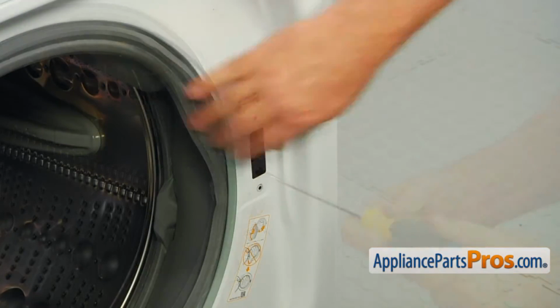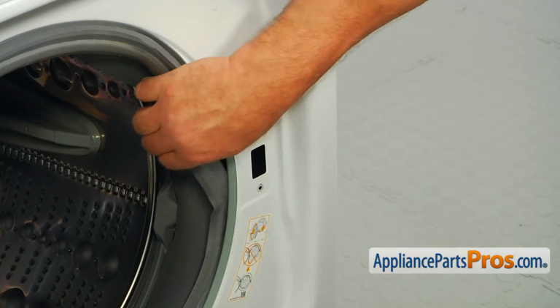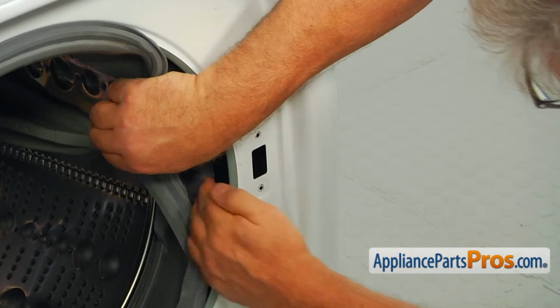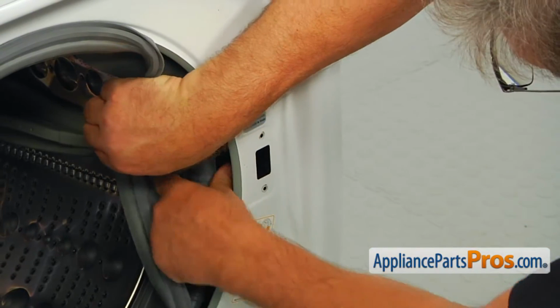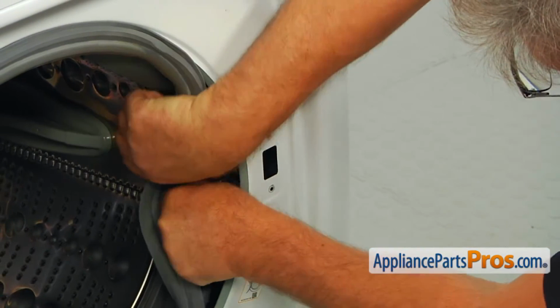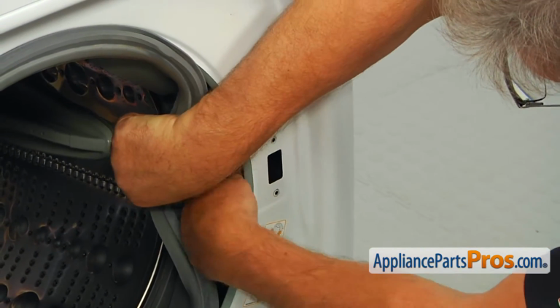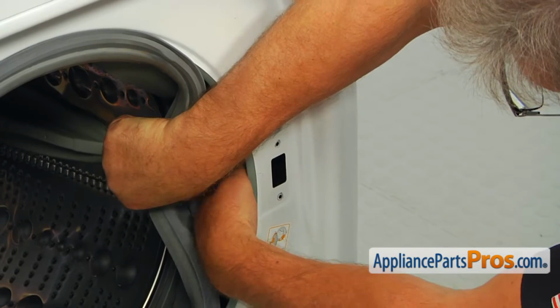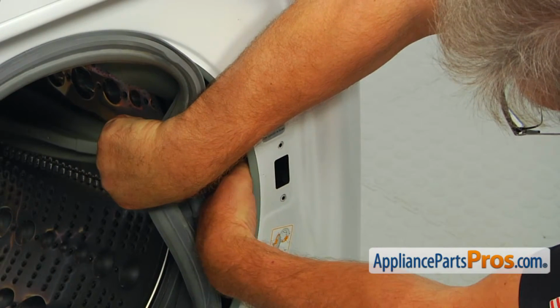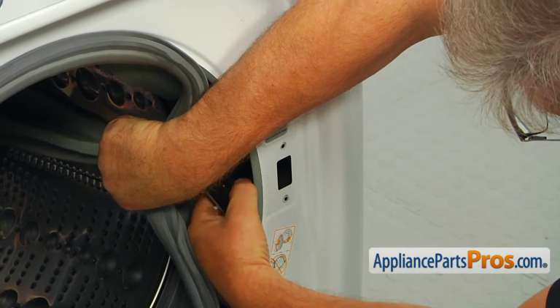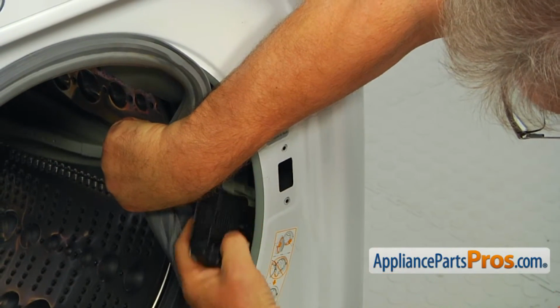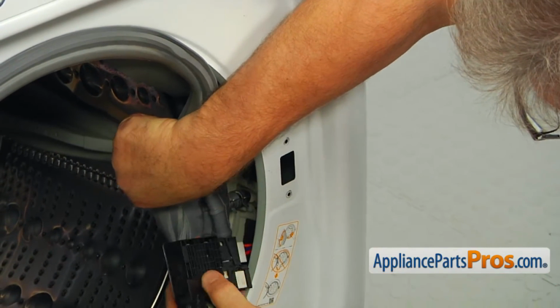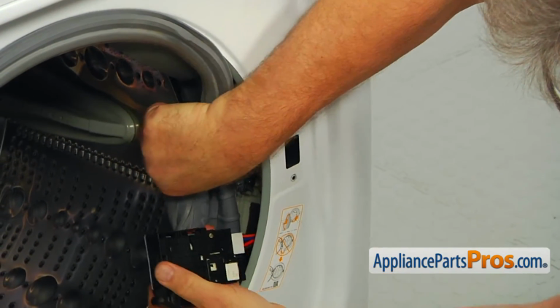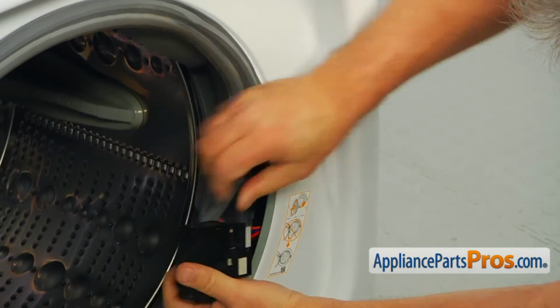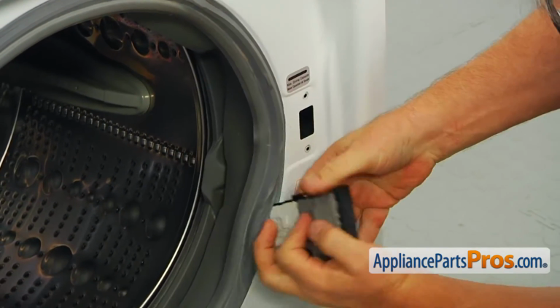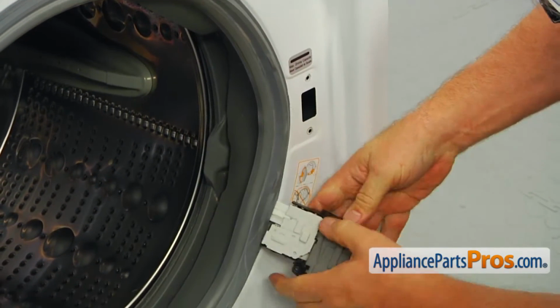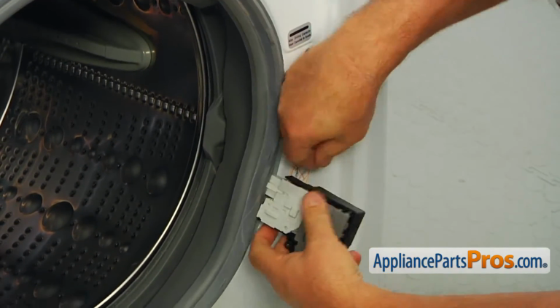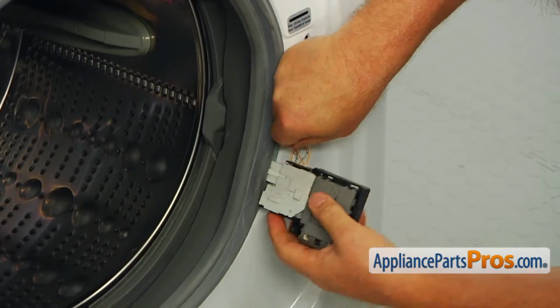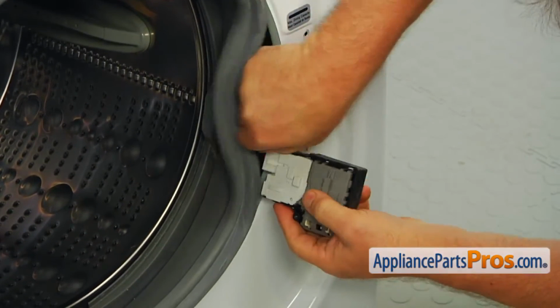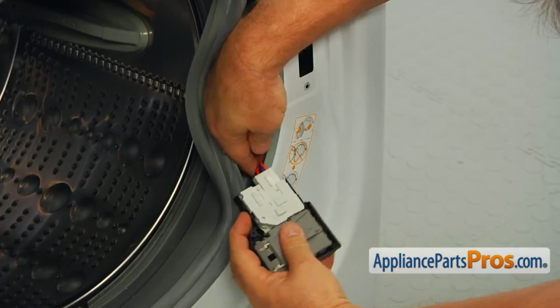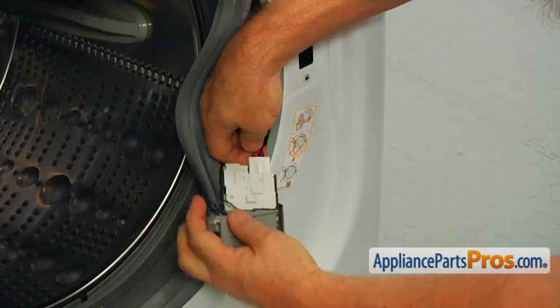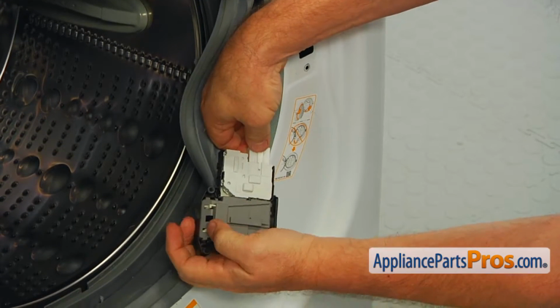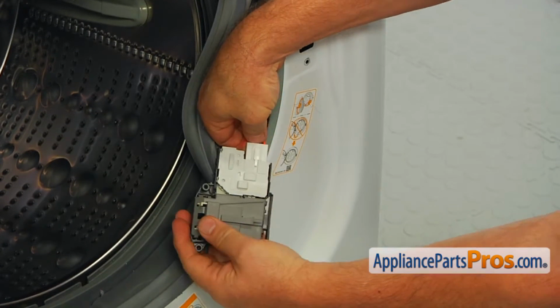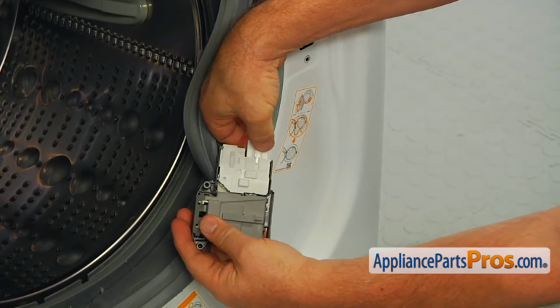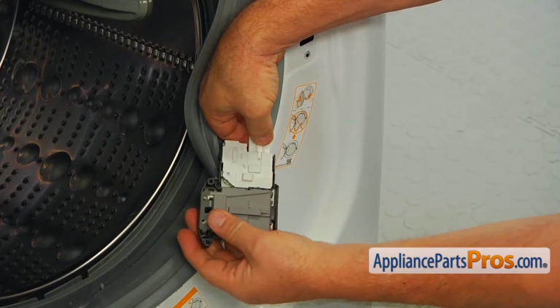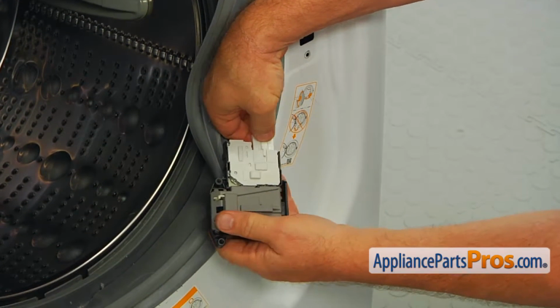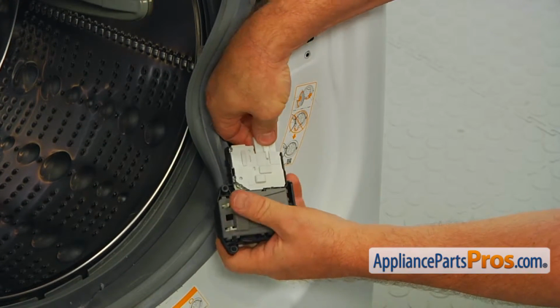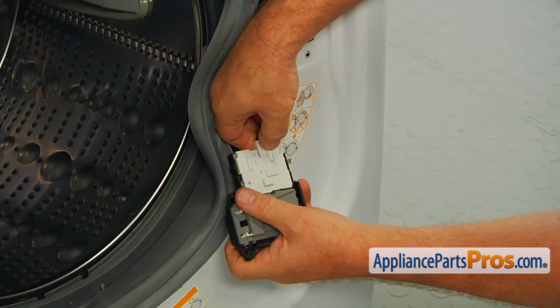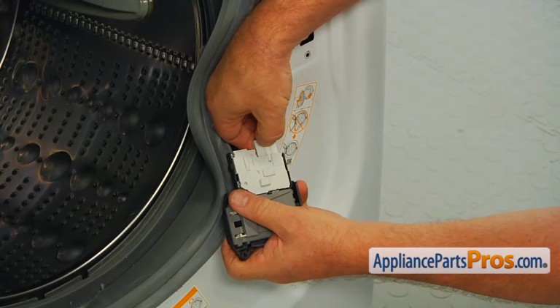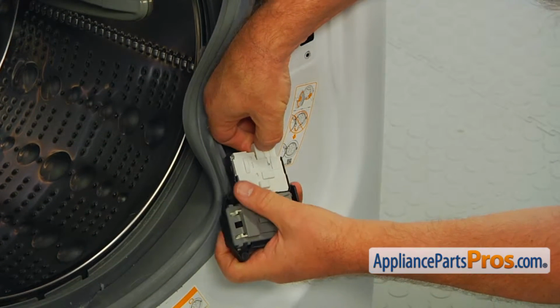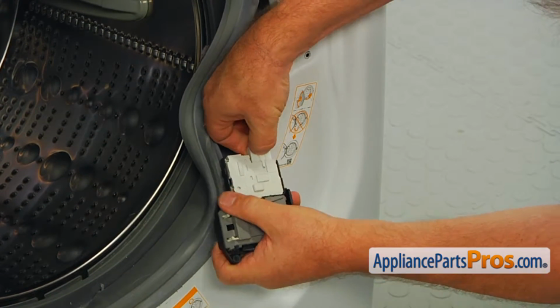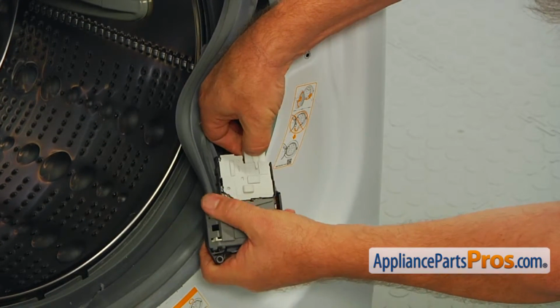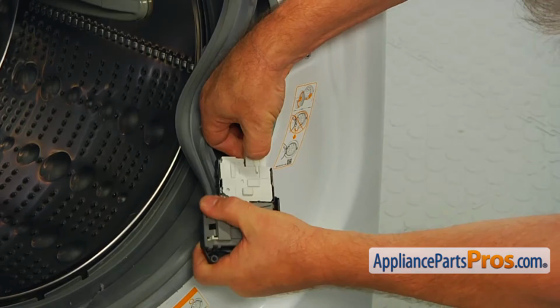I'm going to reach in and pull out the switch. Now we're going to press the locking tab and disconnect the wire plug.